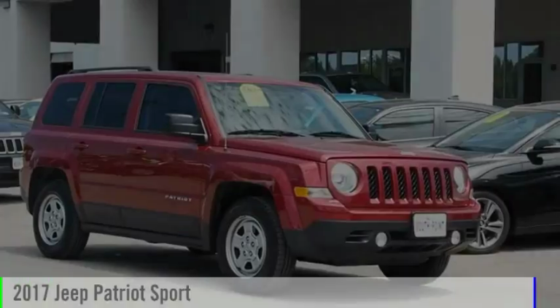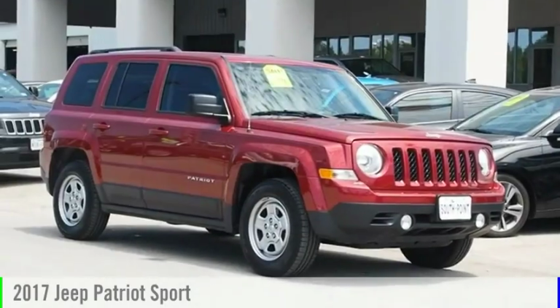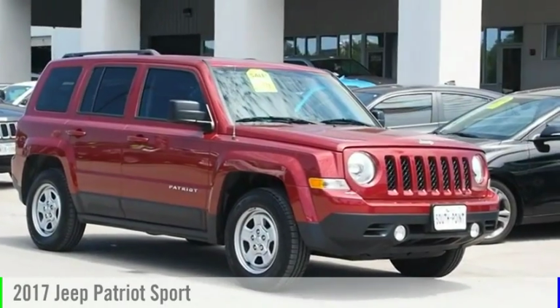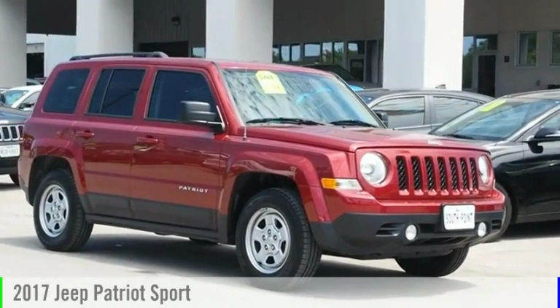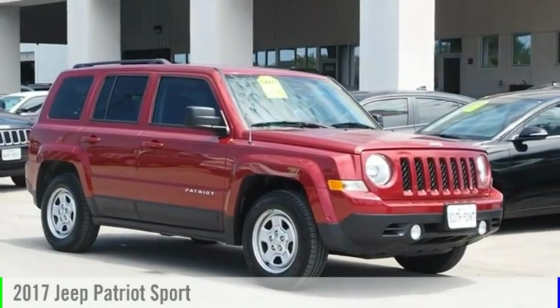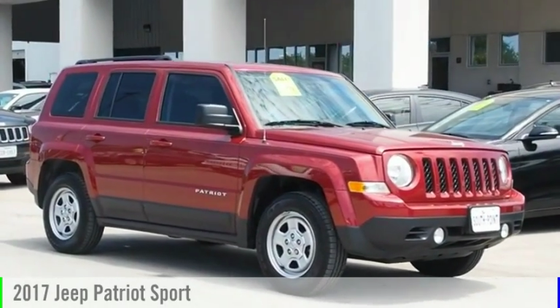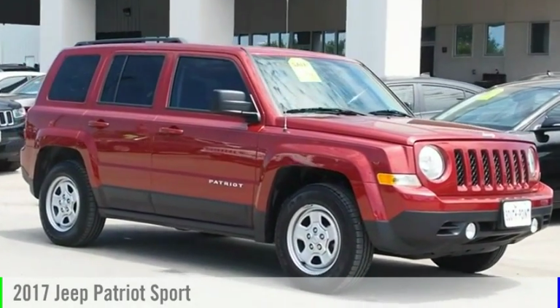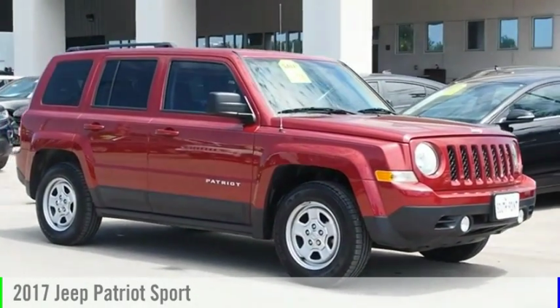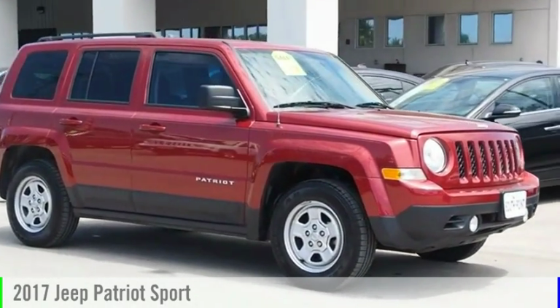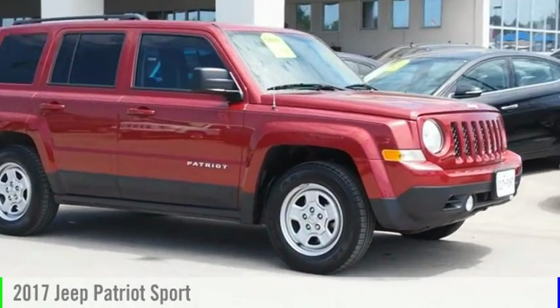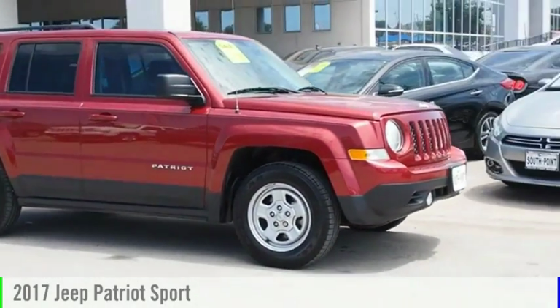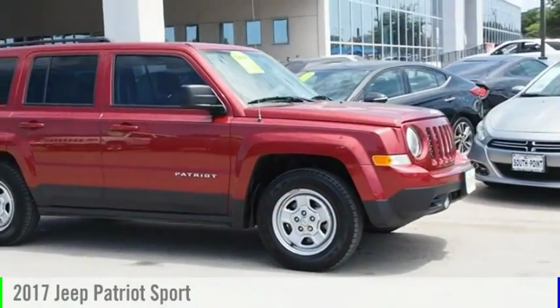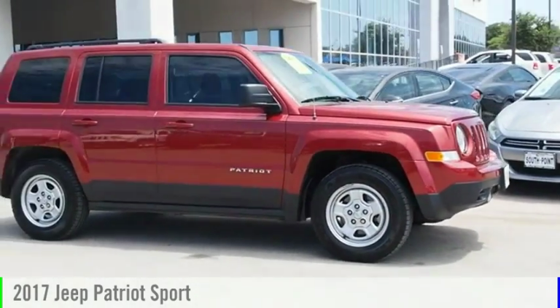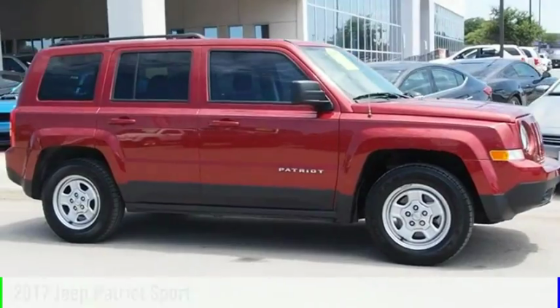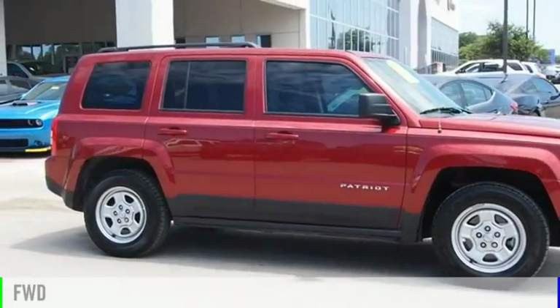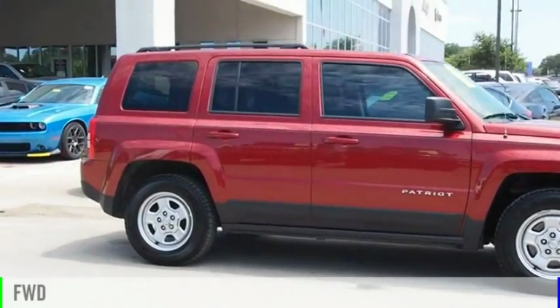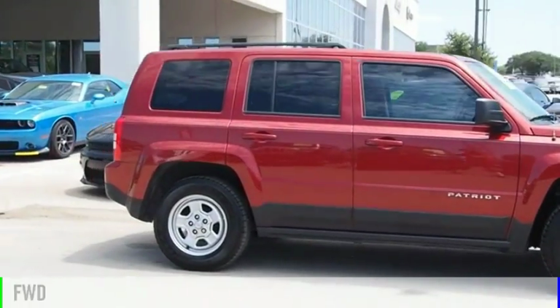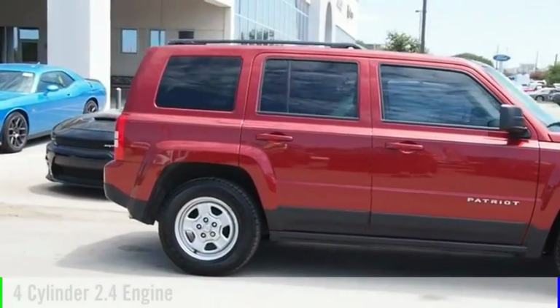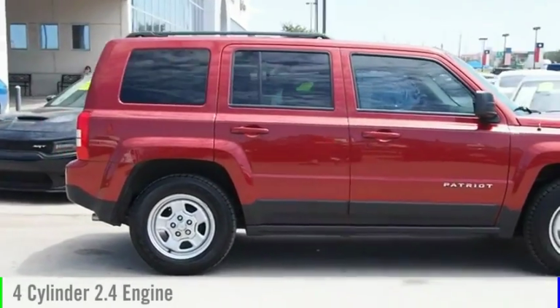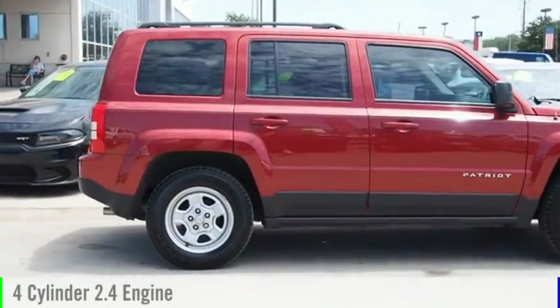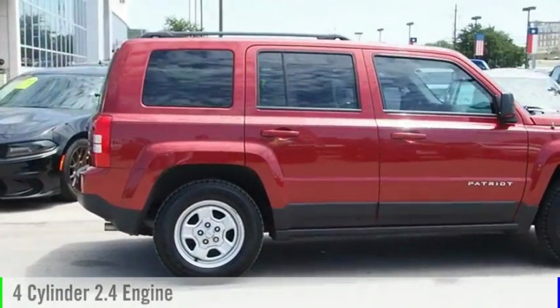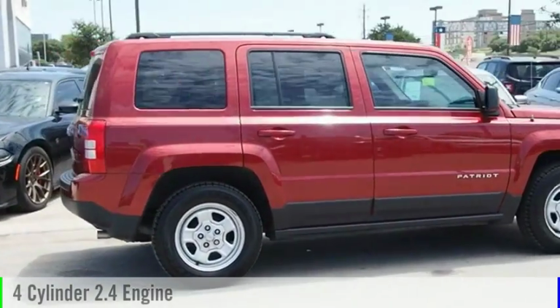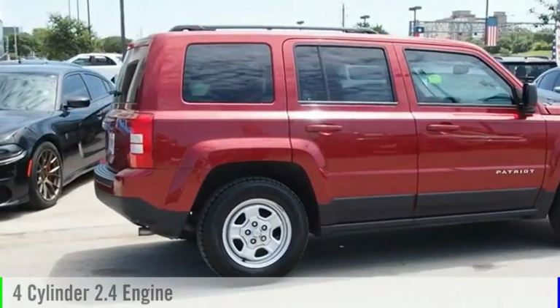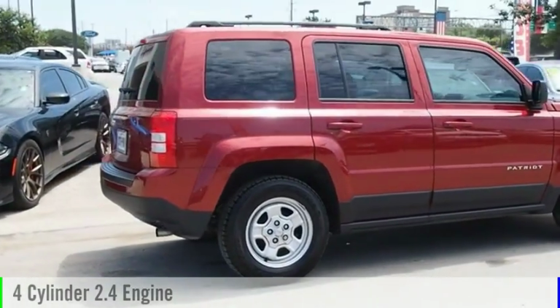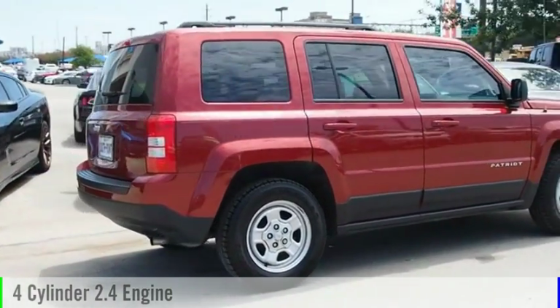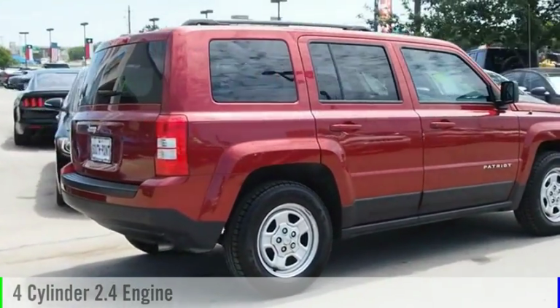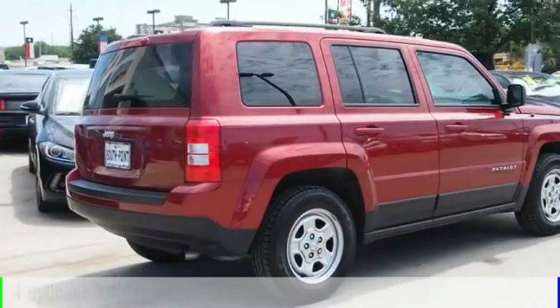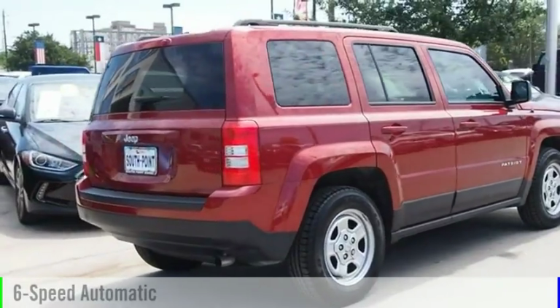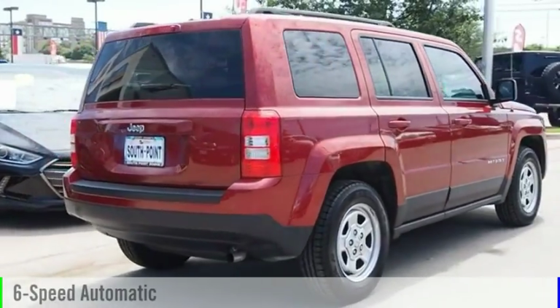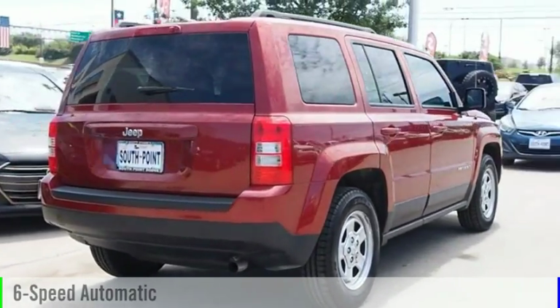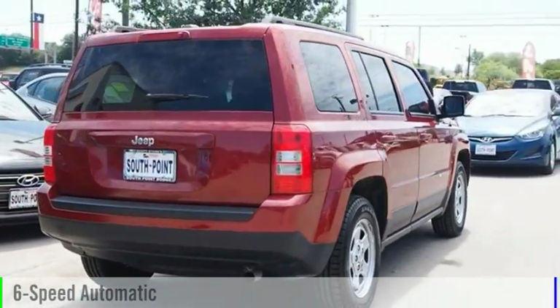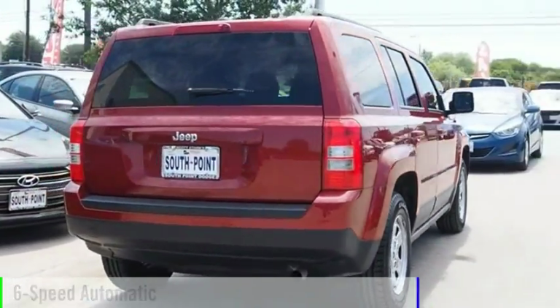We are pleased to show you the 2017 Patriot. This vehicle is powered by a front-wheel drive, four-cylinder, 2.4-liter engine, and comes with a six-speed automatic transmission.